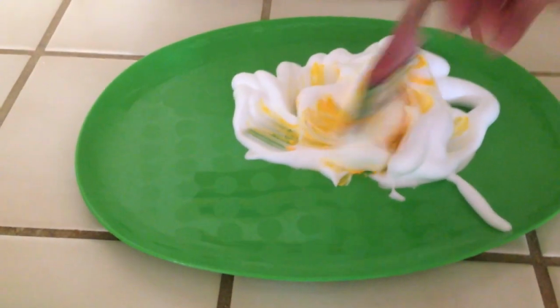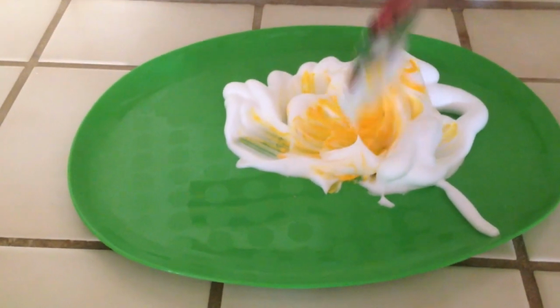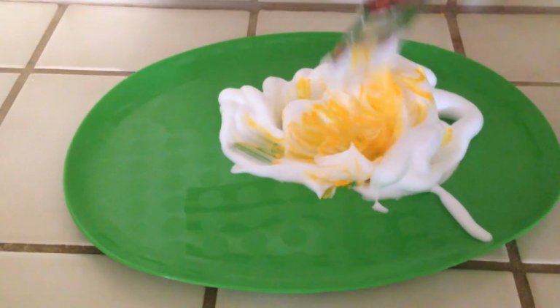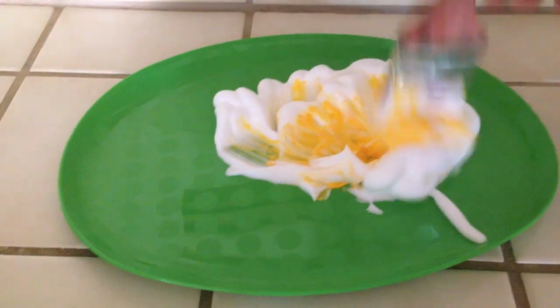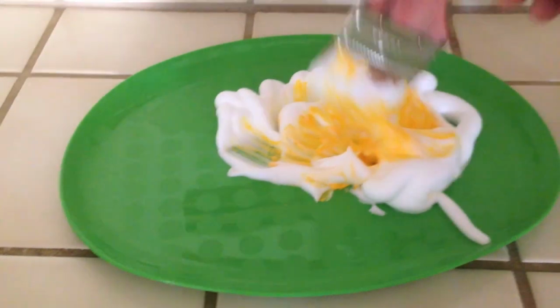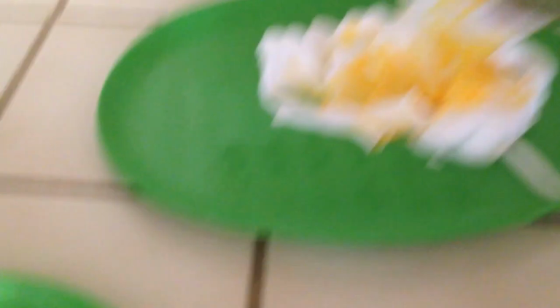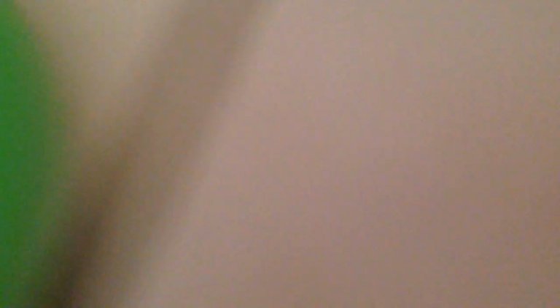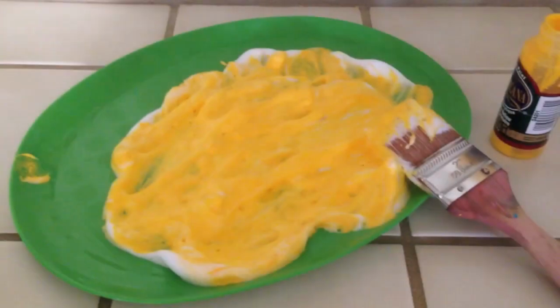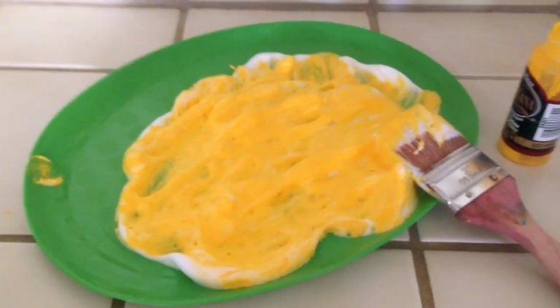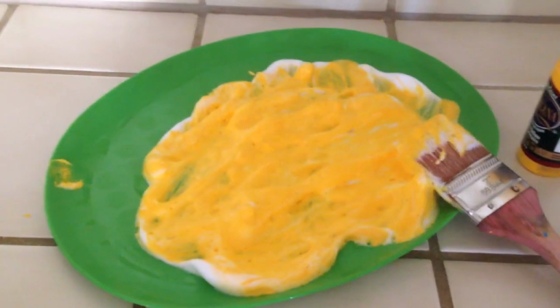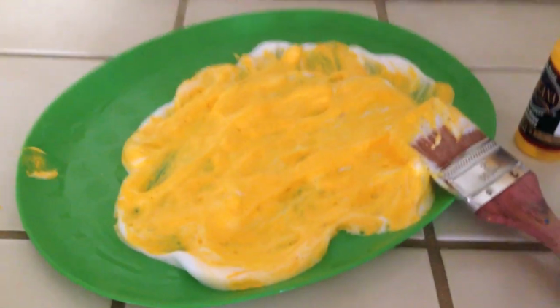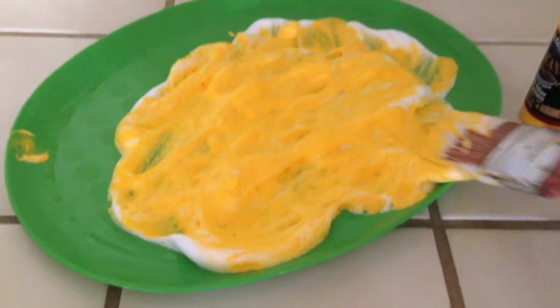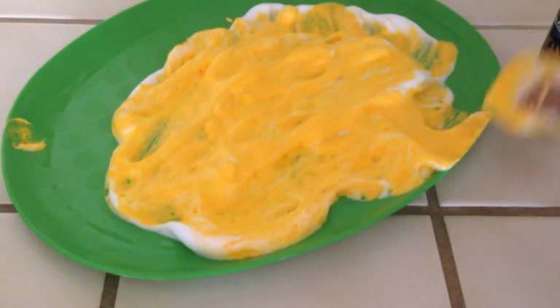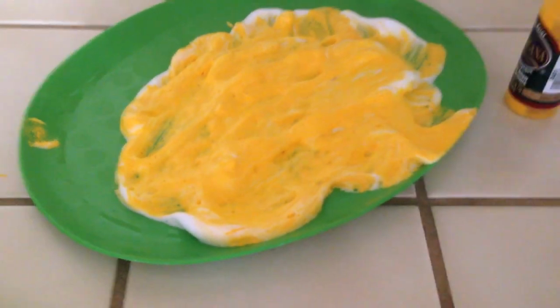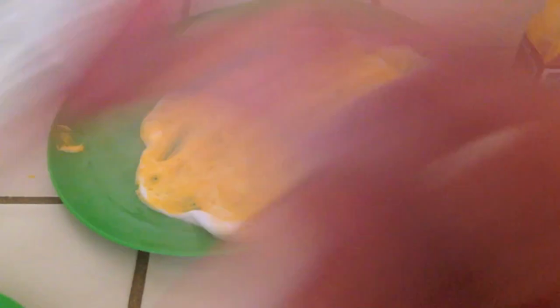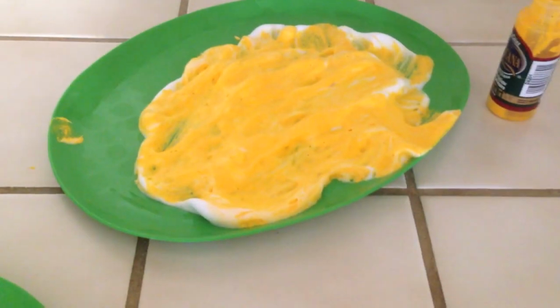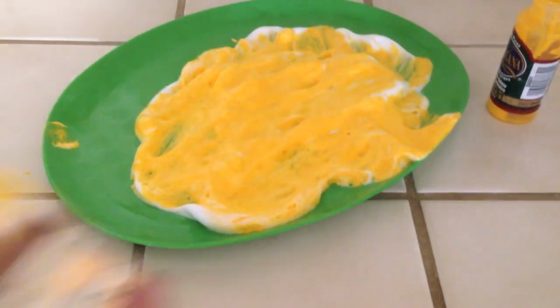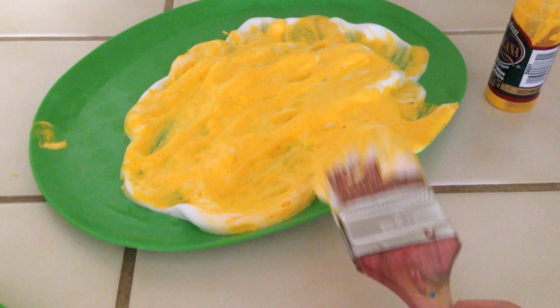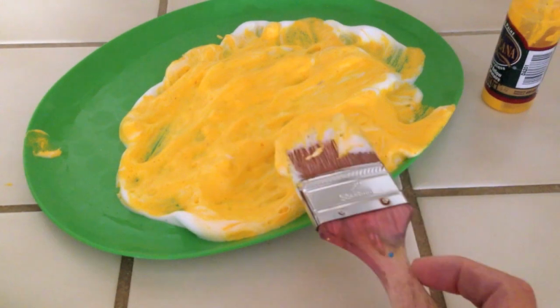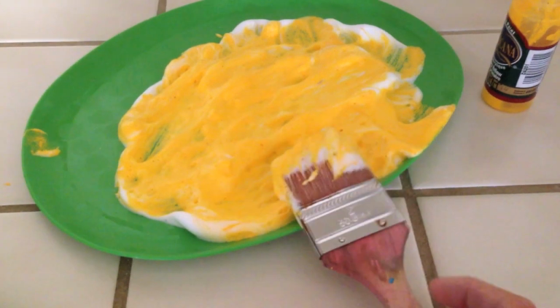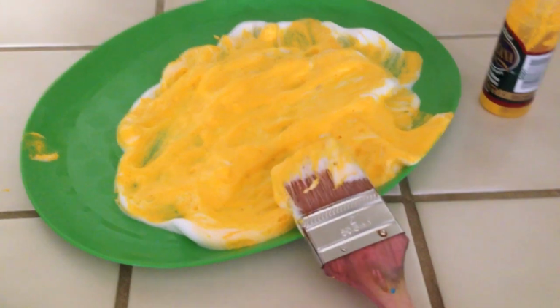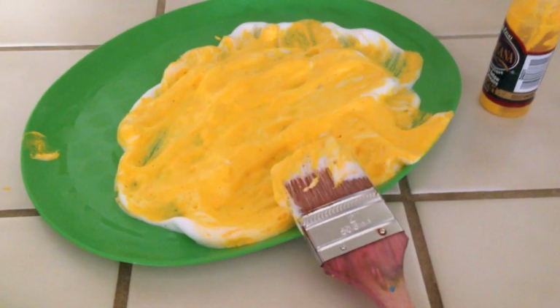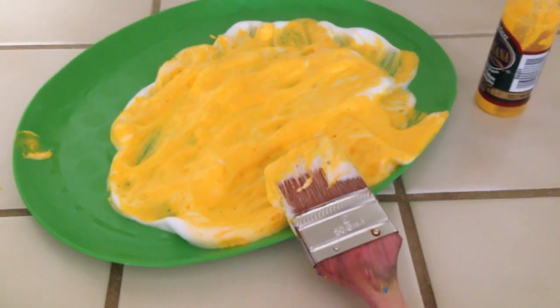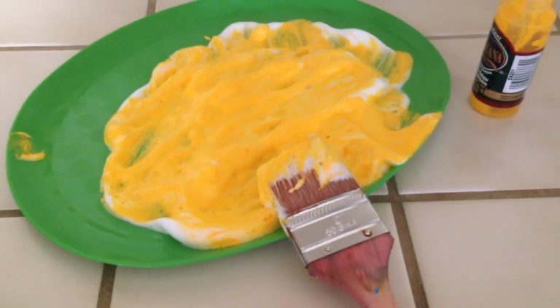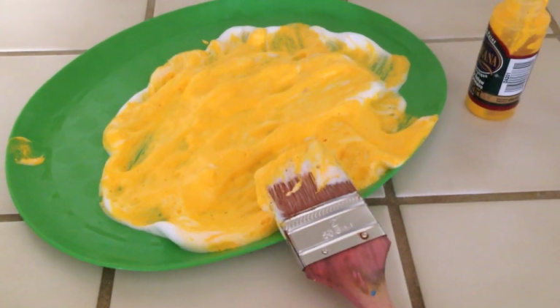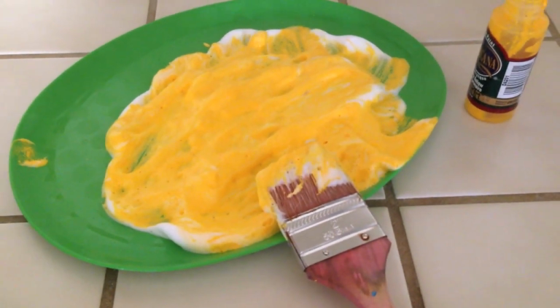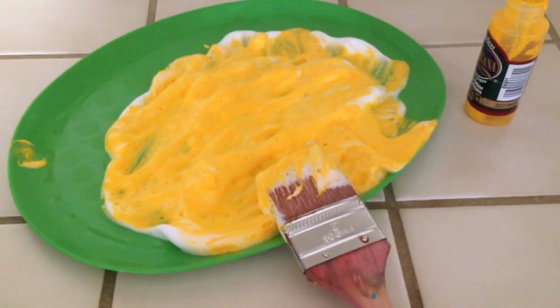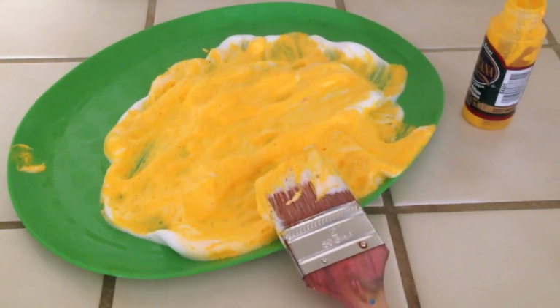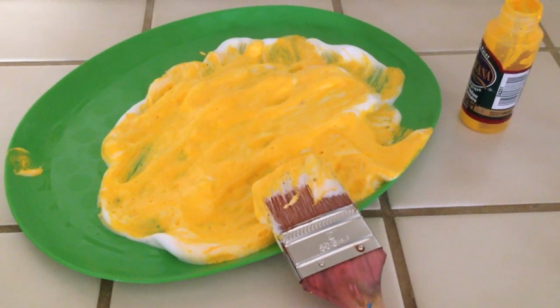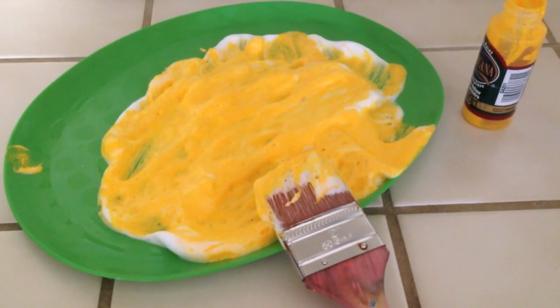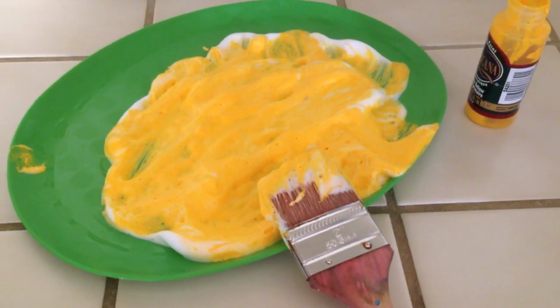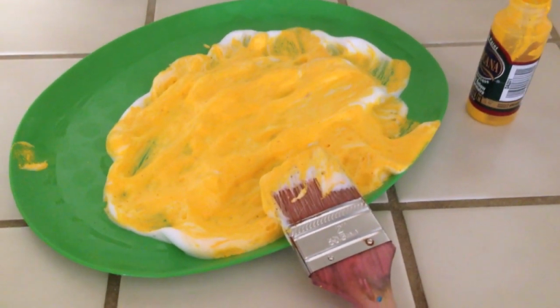I'm just going to mix this together really quick. Here it is, all mixed together. I'm going to do the same thing with green, and then we're going to paint and I'm going to show you some fun painting tricks and tips I've learned with all these kids.